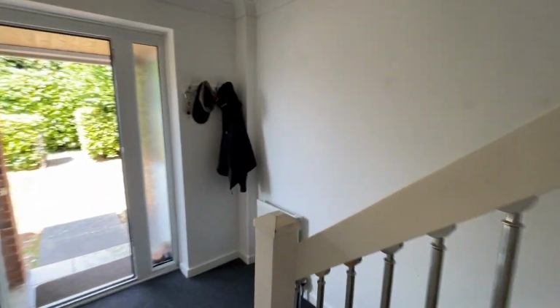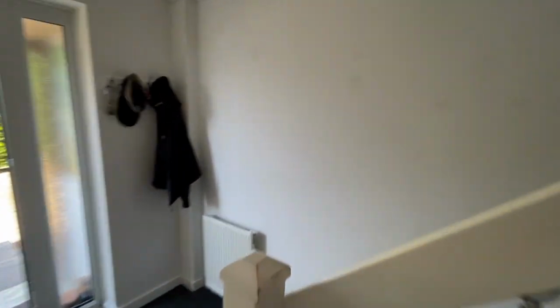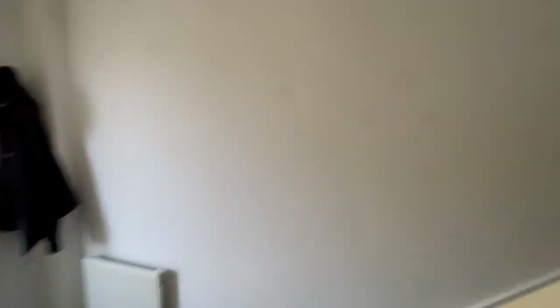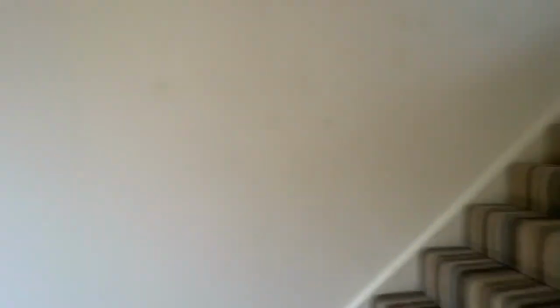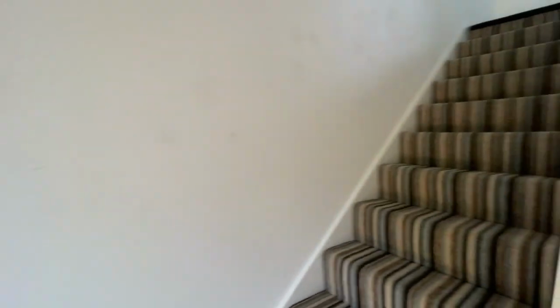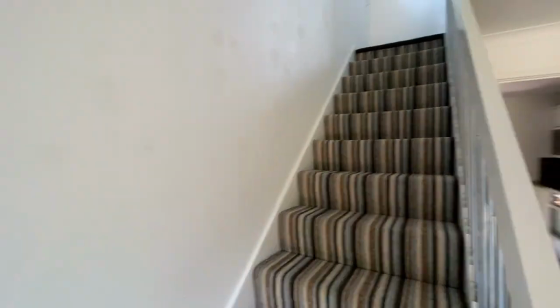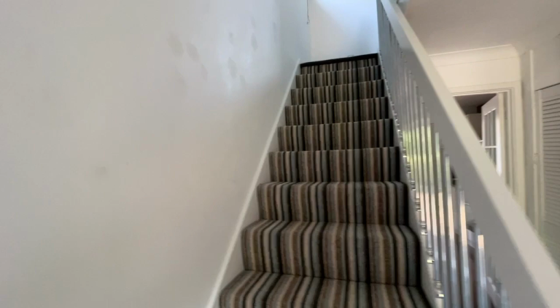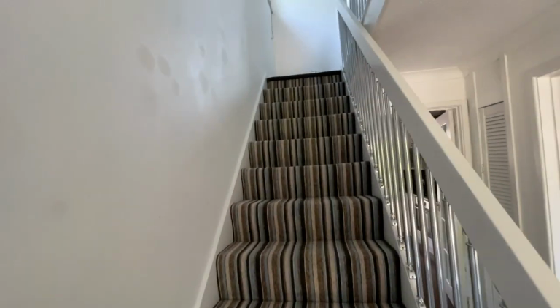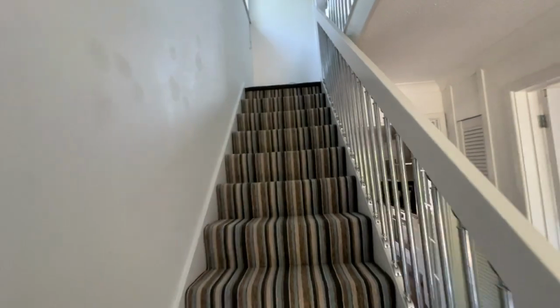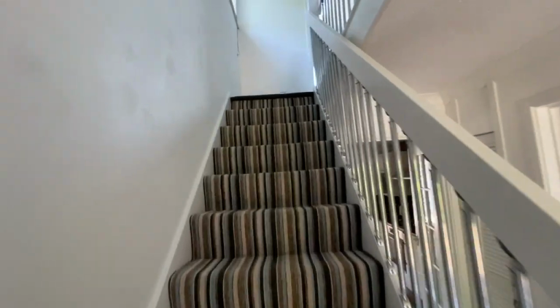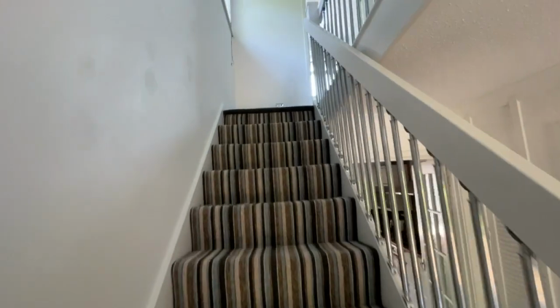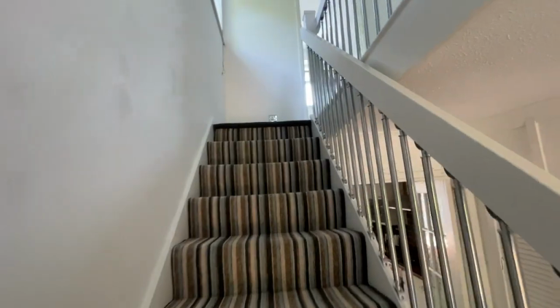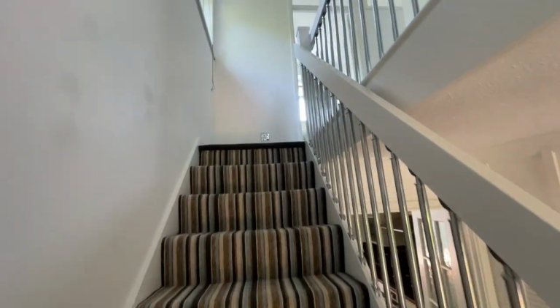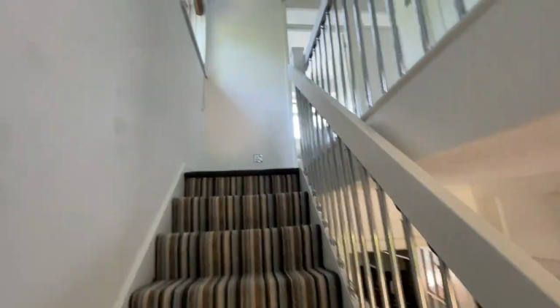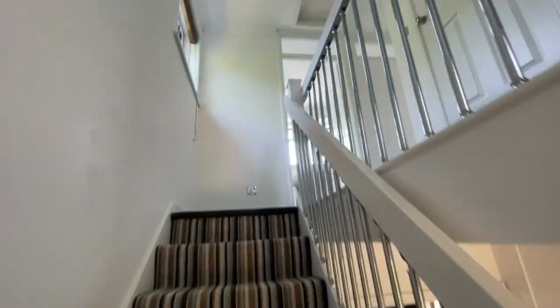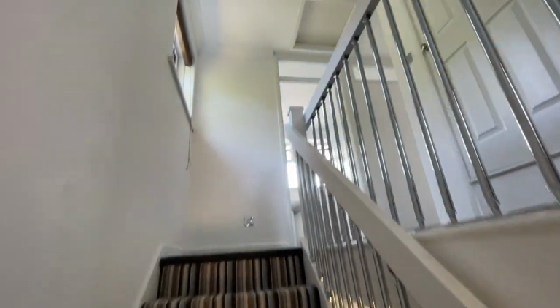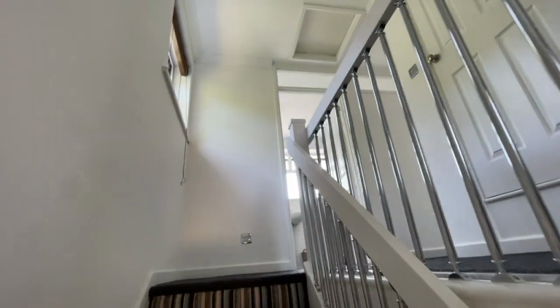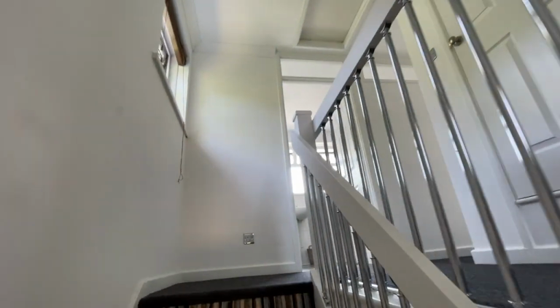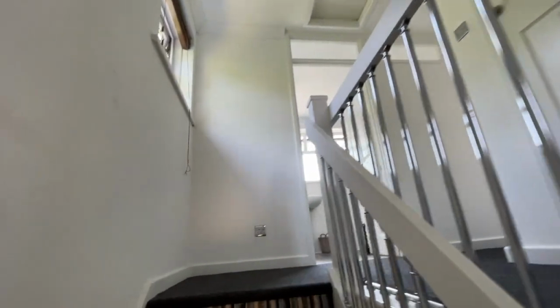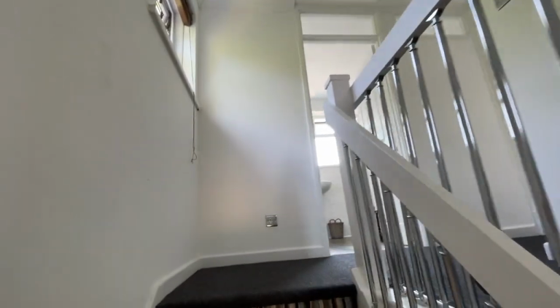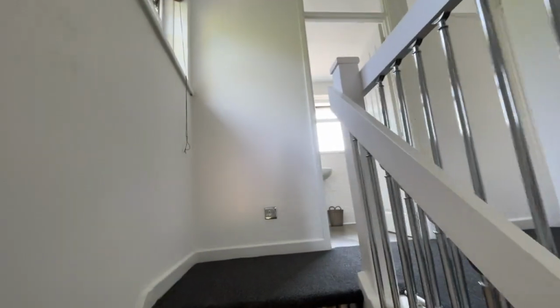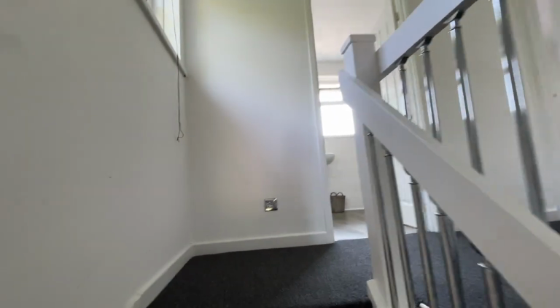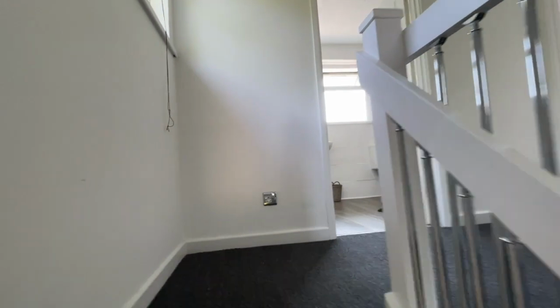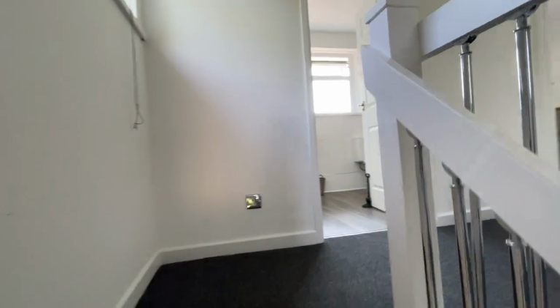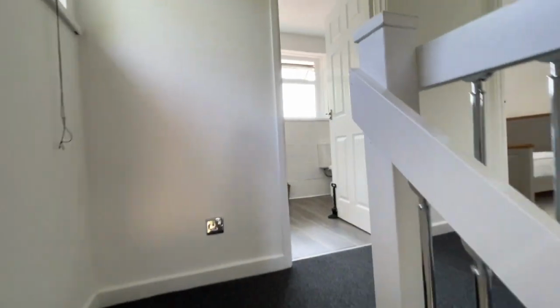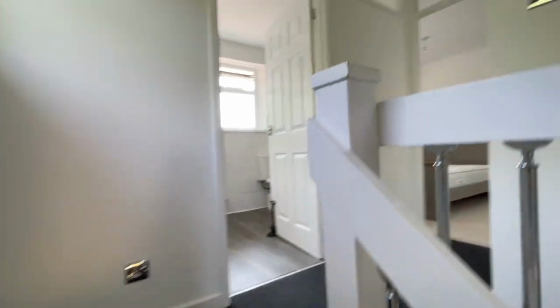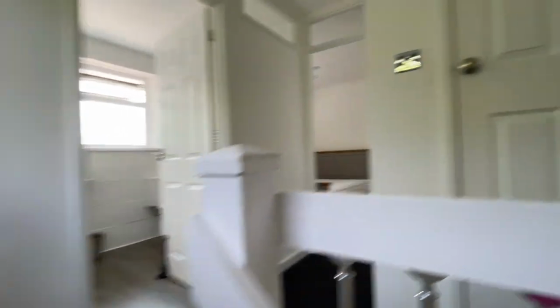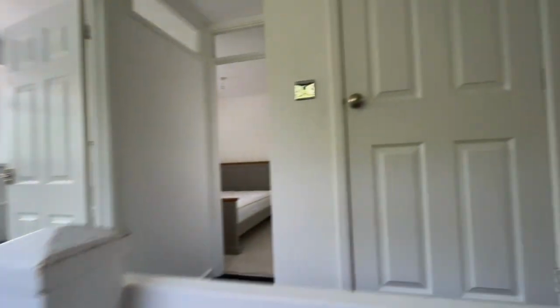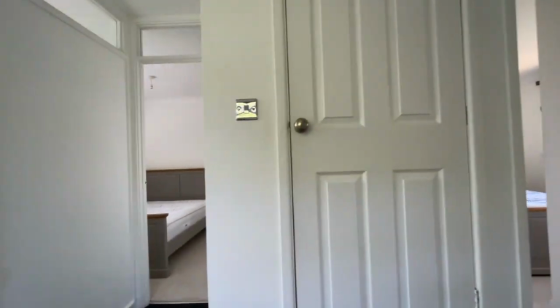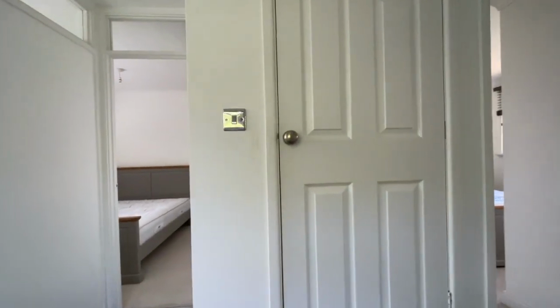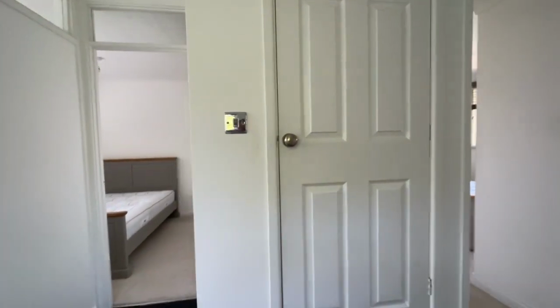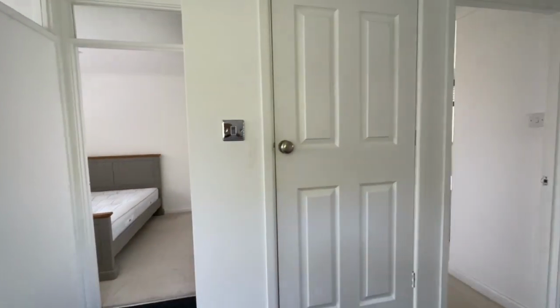Heading upstairs, there is a landing with large loft access, a window to the side, and a built-in storage cupboard.